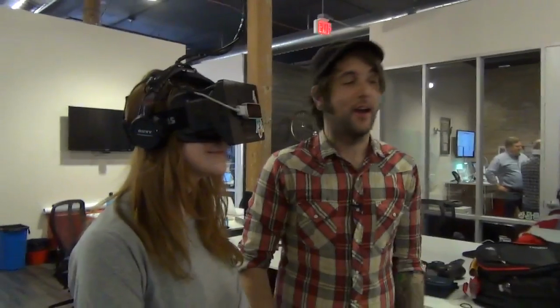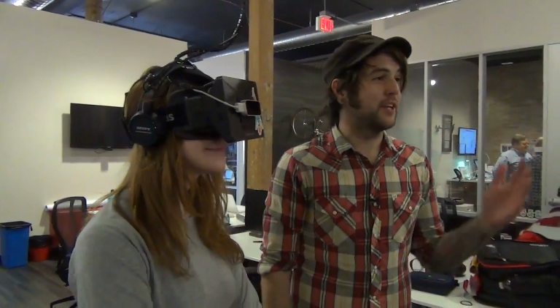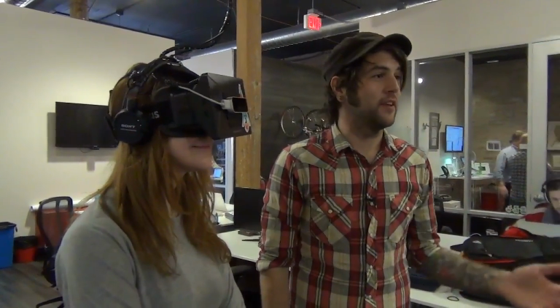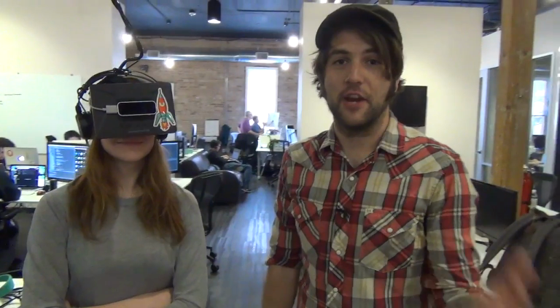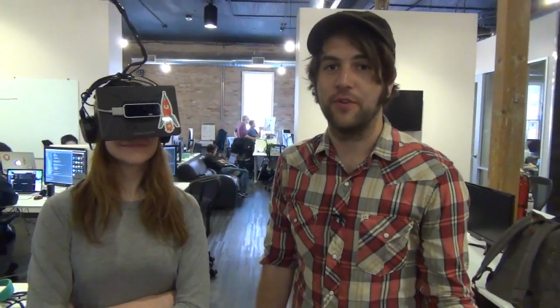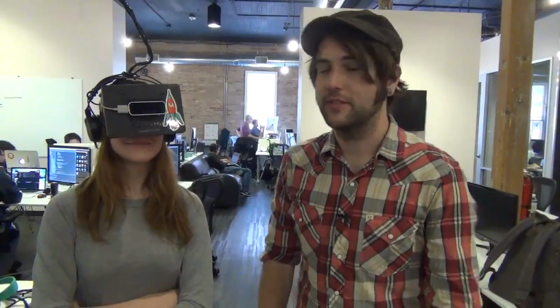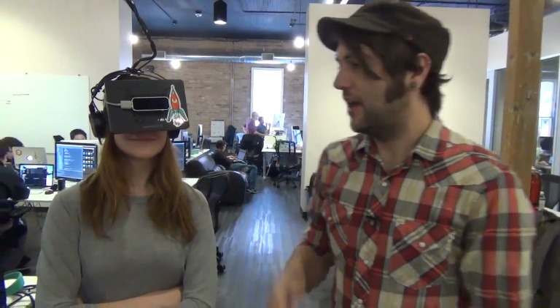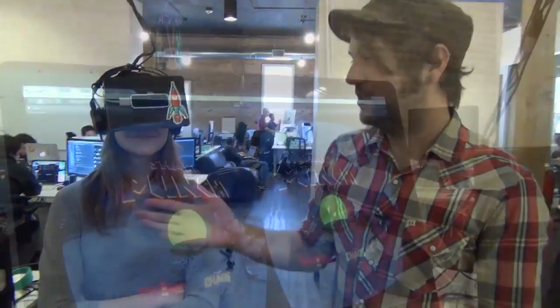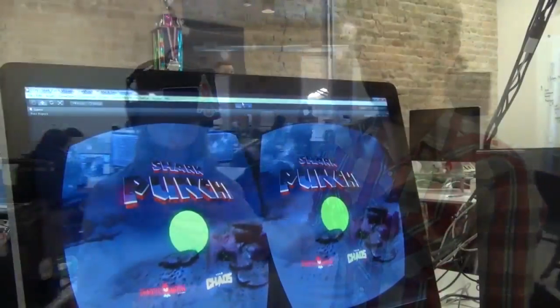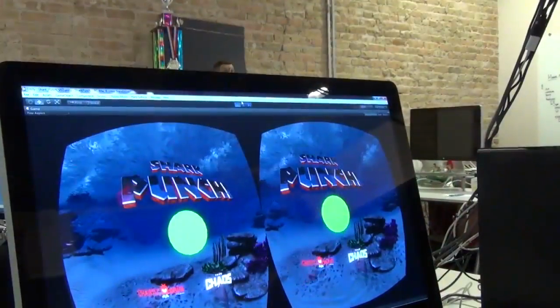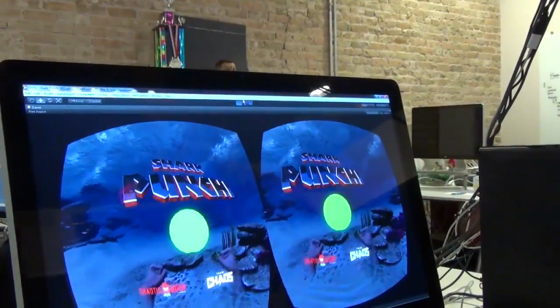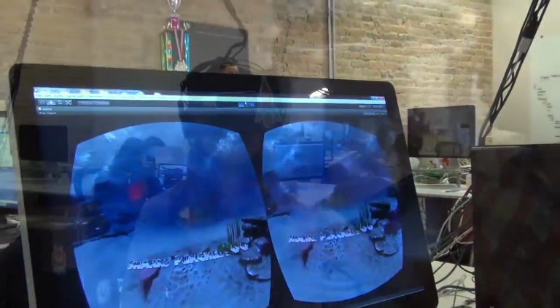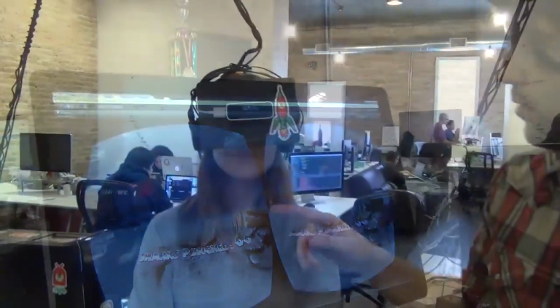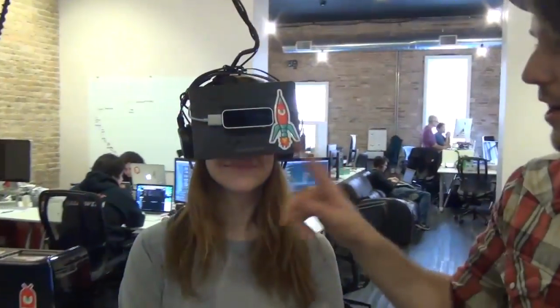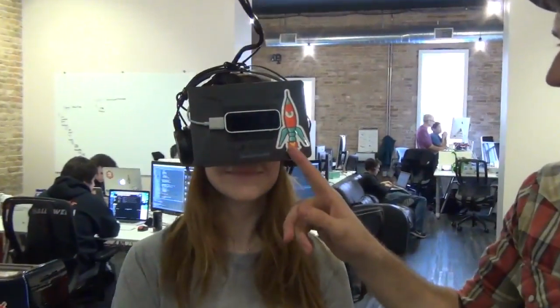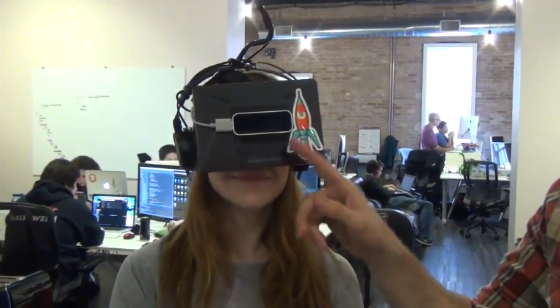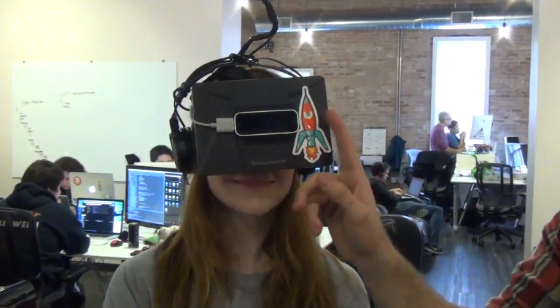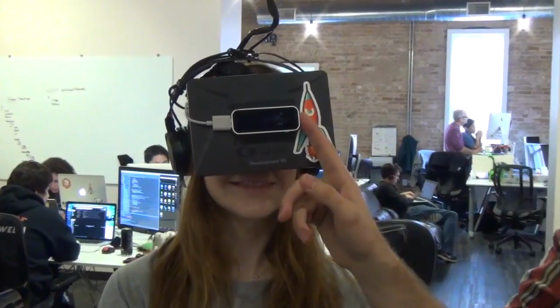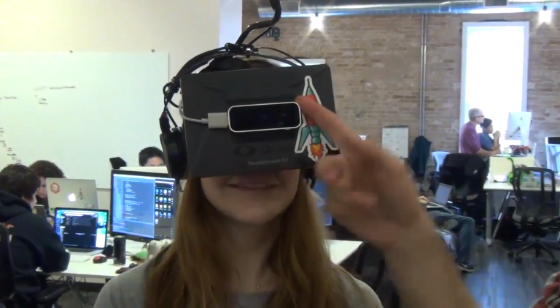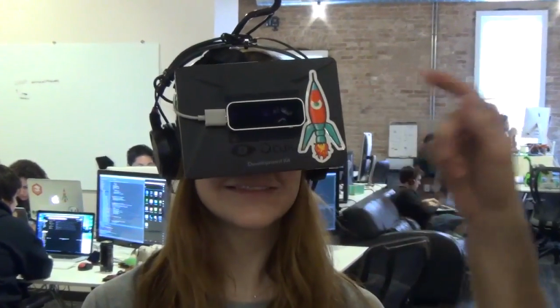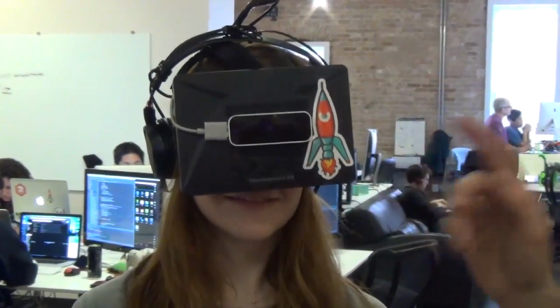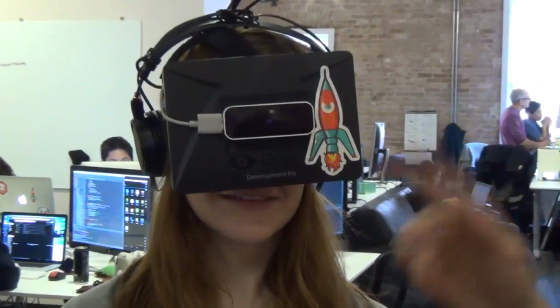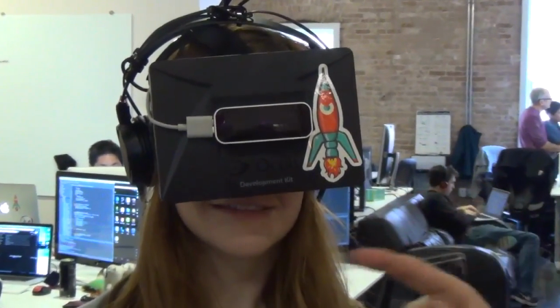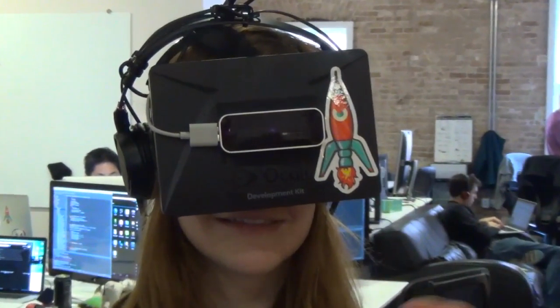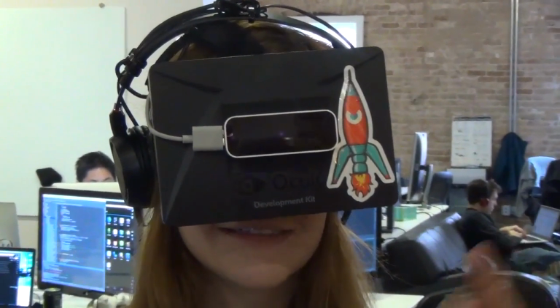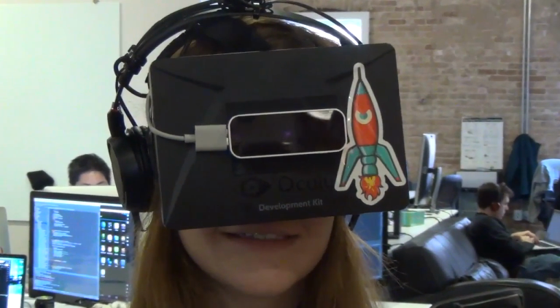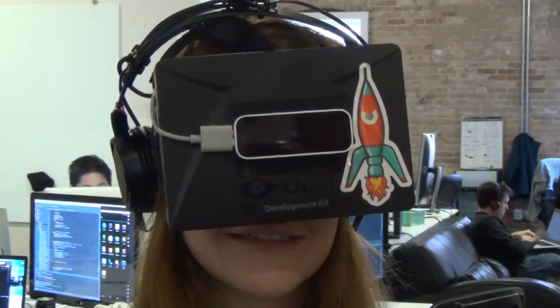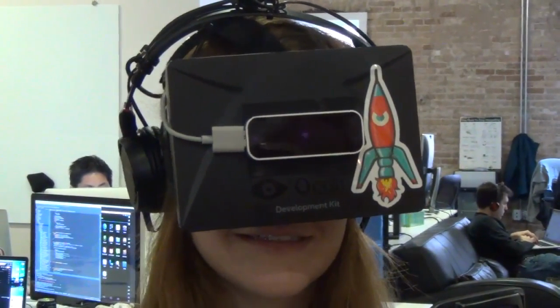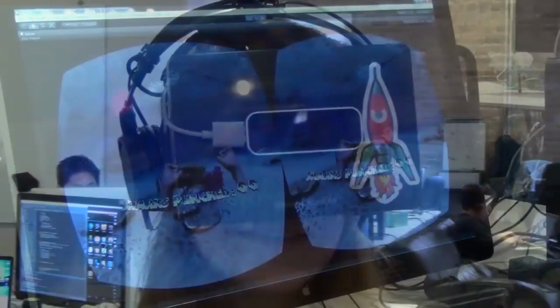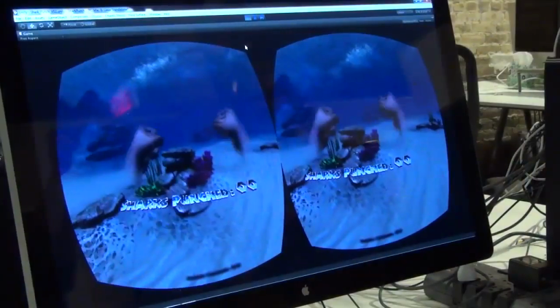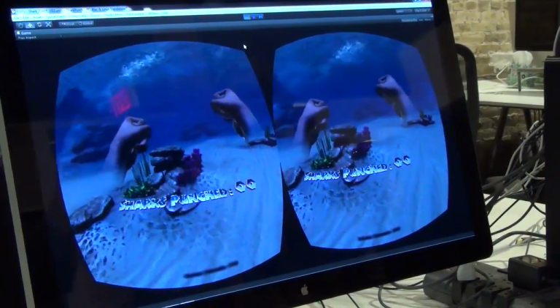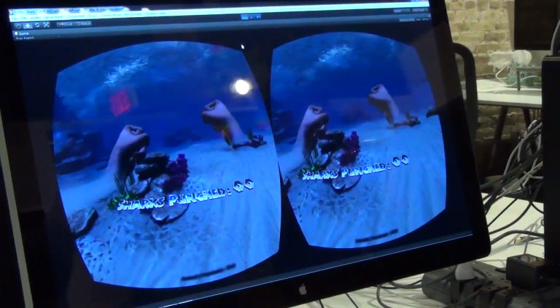Hi, I'm Chance Ivey from Chaotic Moon Studios, and this is Shark Punch. It's a game we've created with the Oculus Rift and the Leap Motion. These two pieces of future technology we put together to make a very immersive underwater boxing experience.